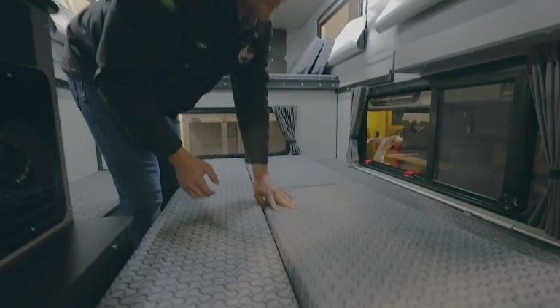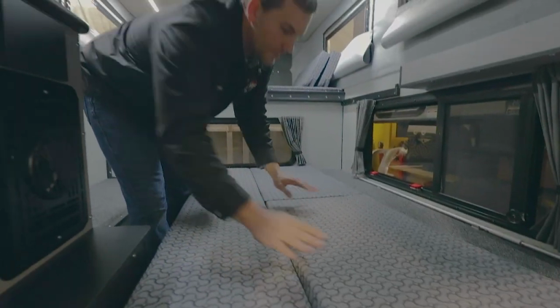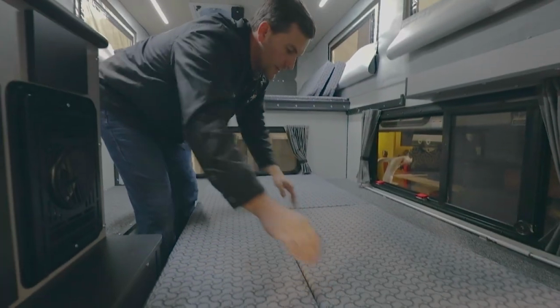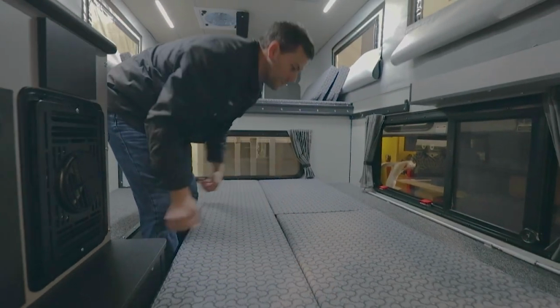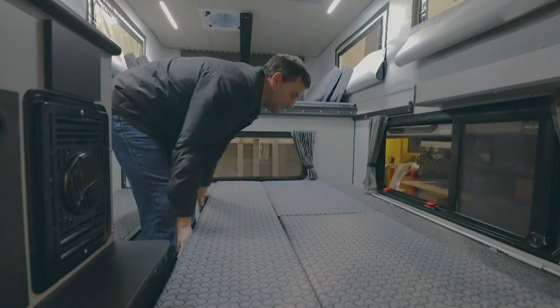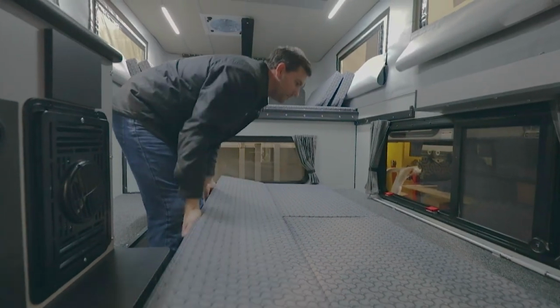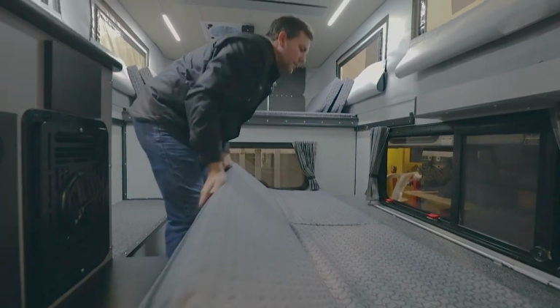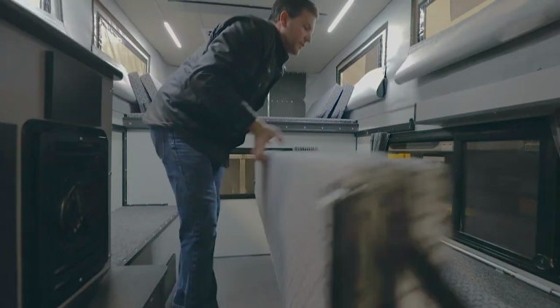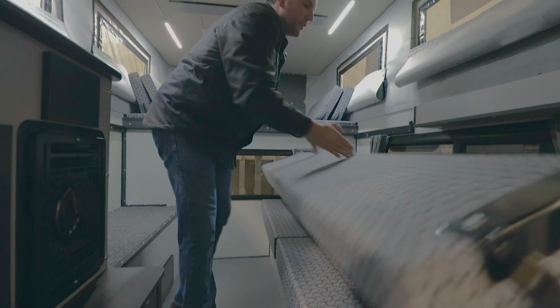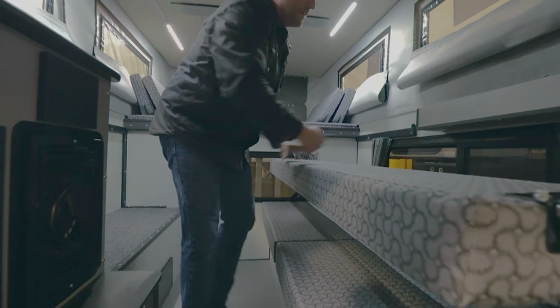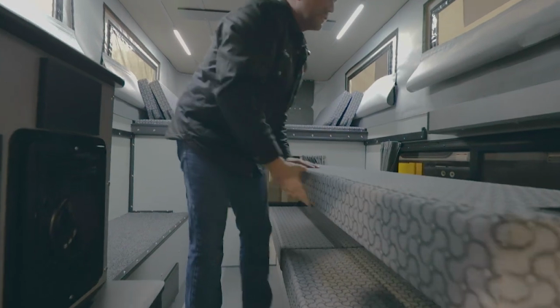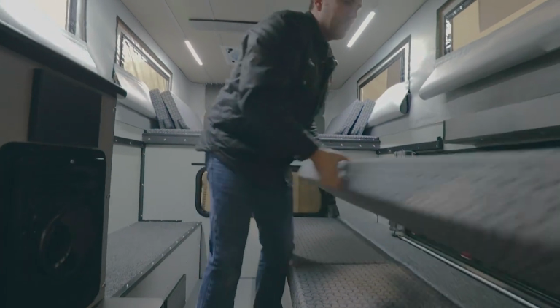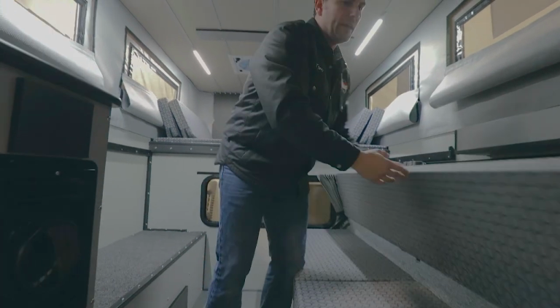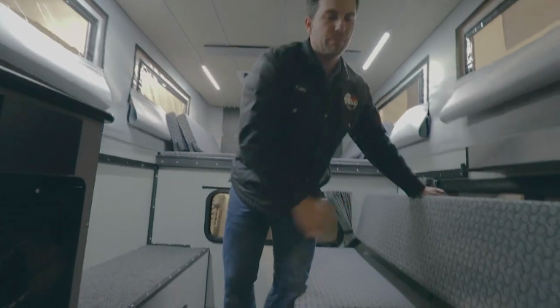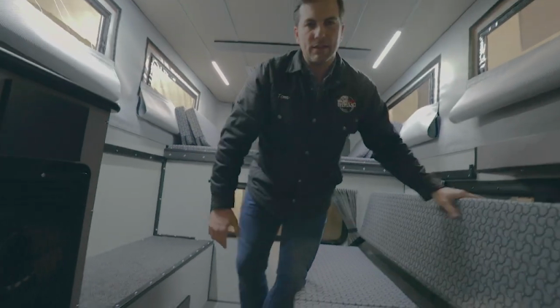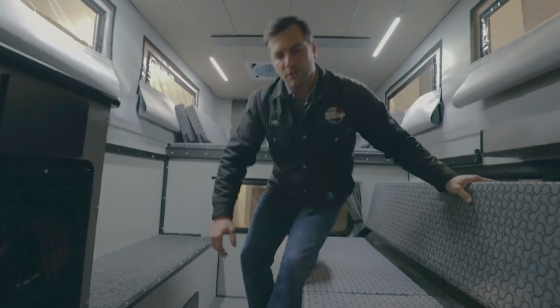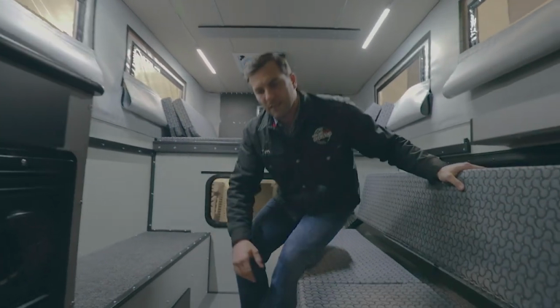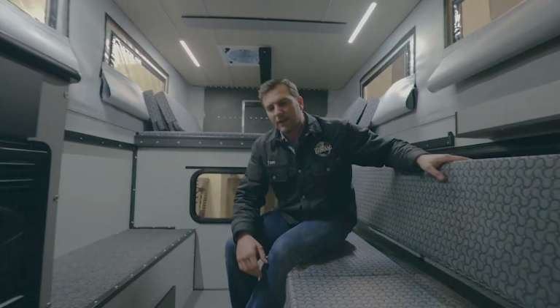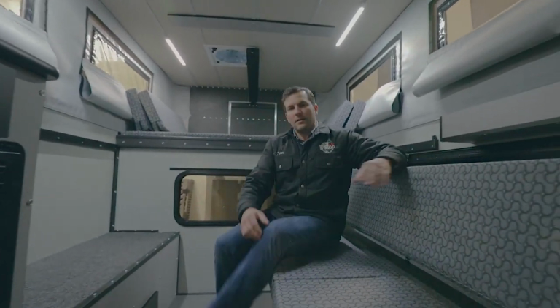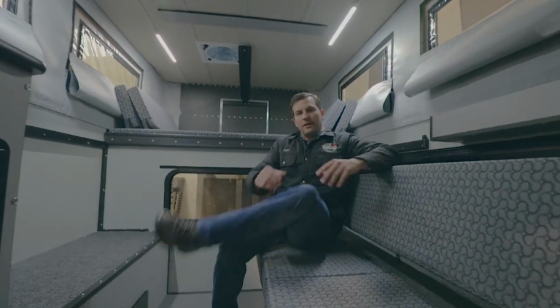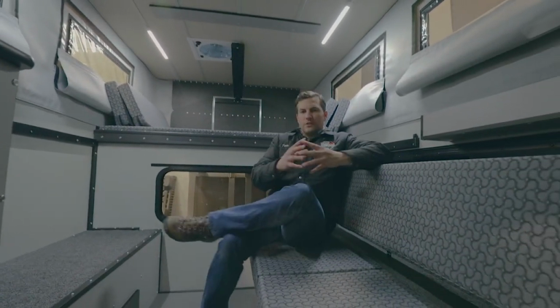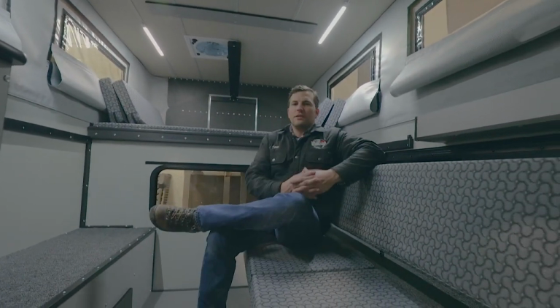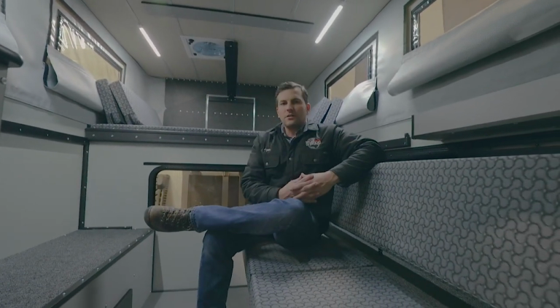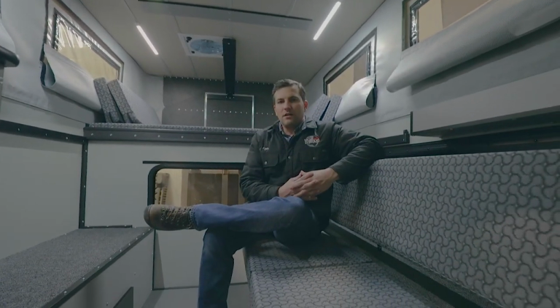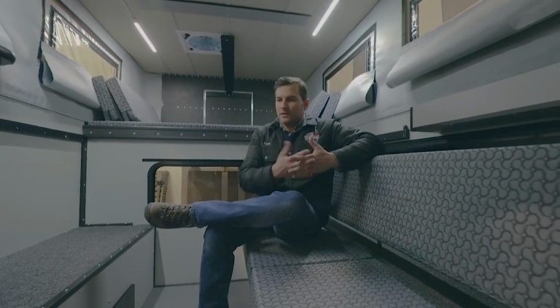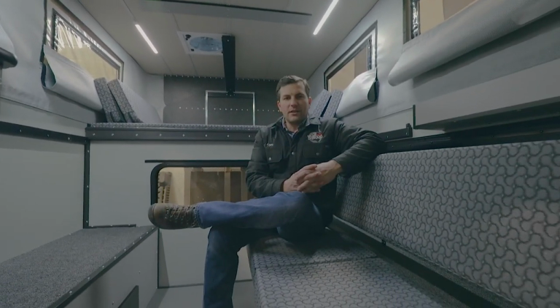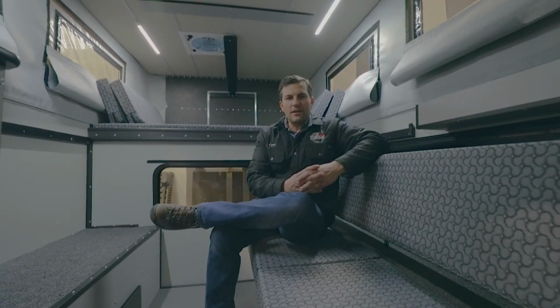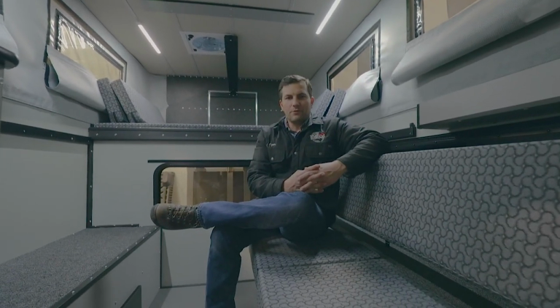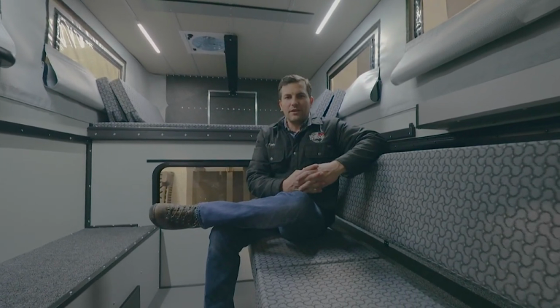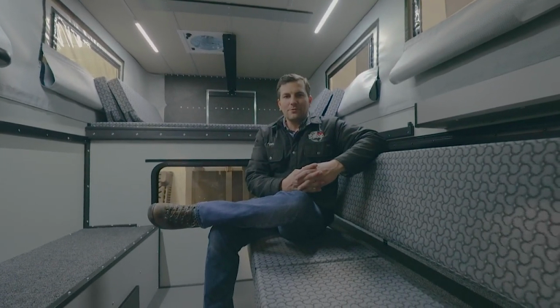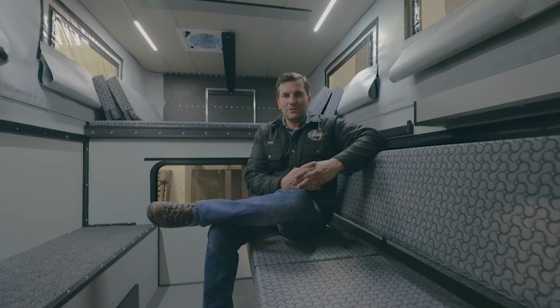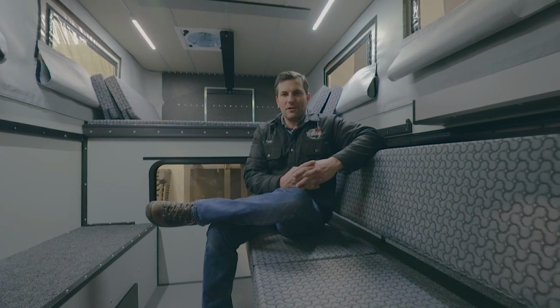This camper is available on our current inventory page on MainlineOverline.com, so give us a call and check it out for a Four Wheel Campers fleet shell.